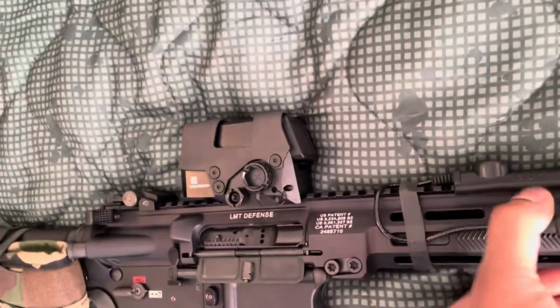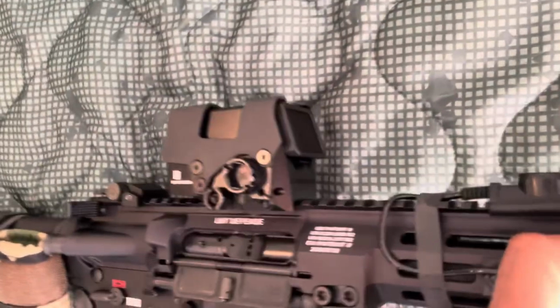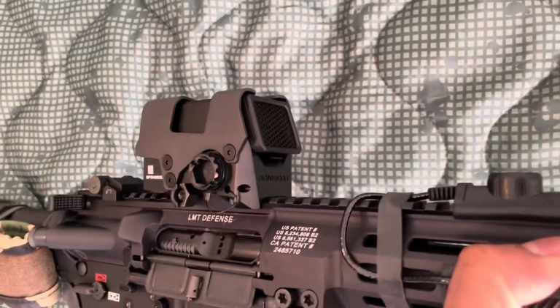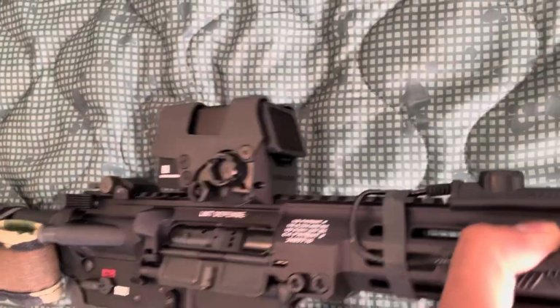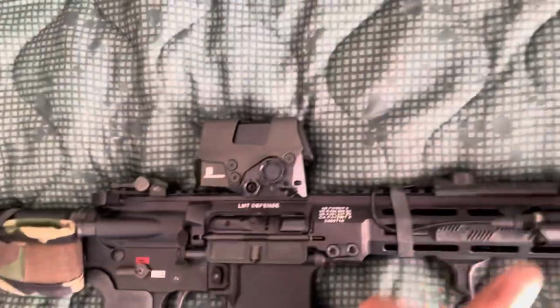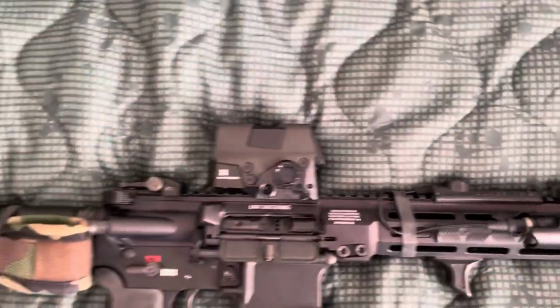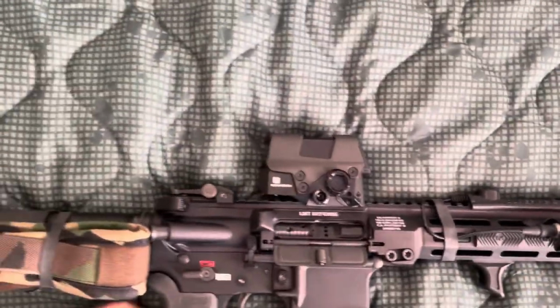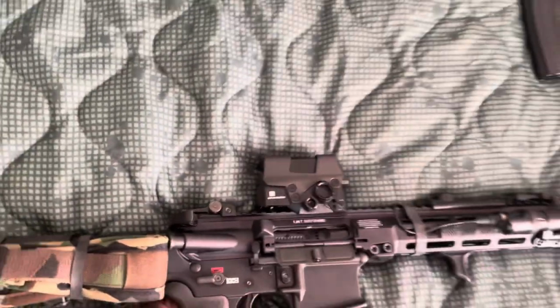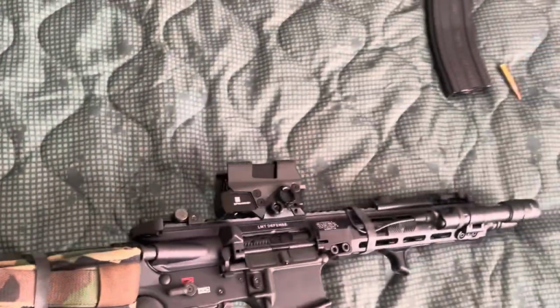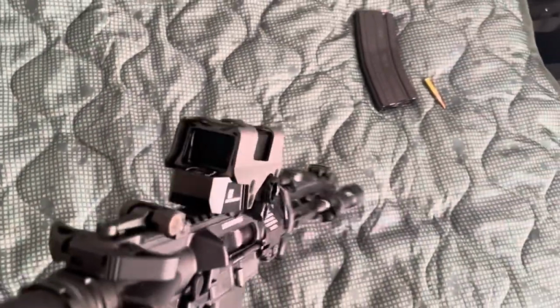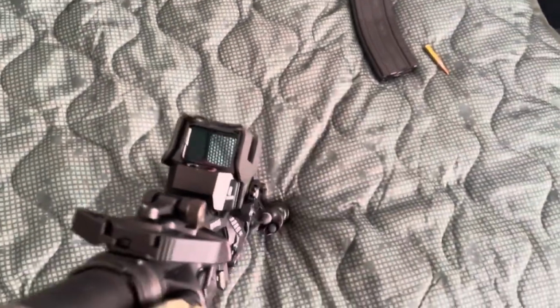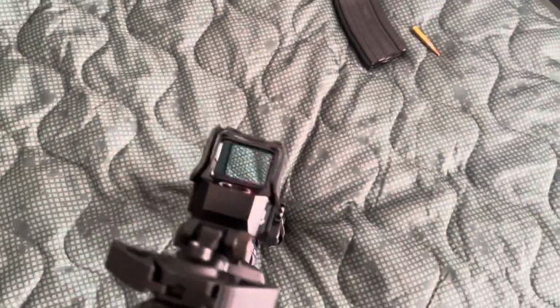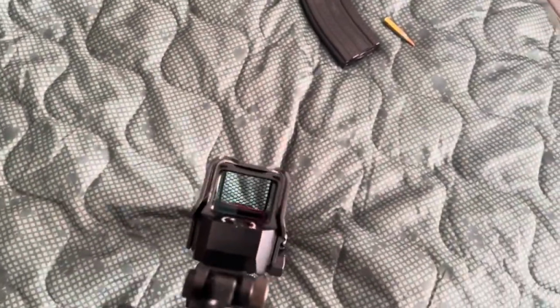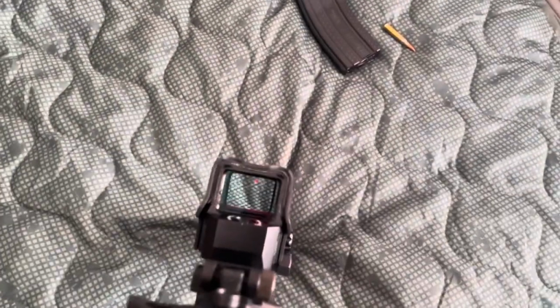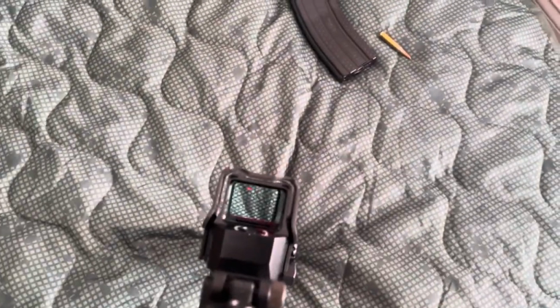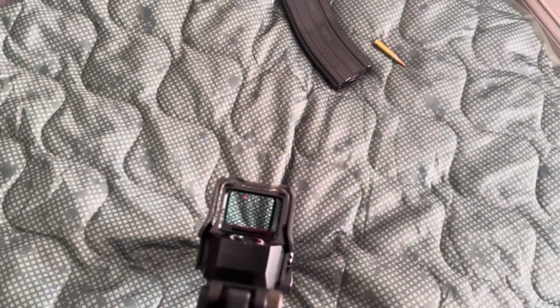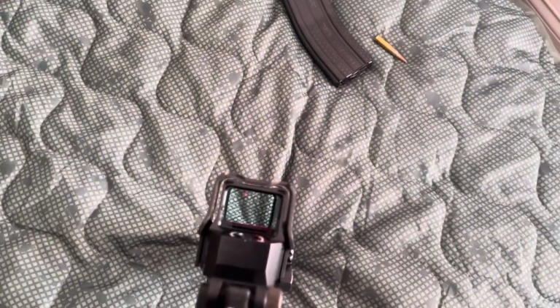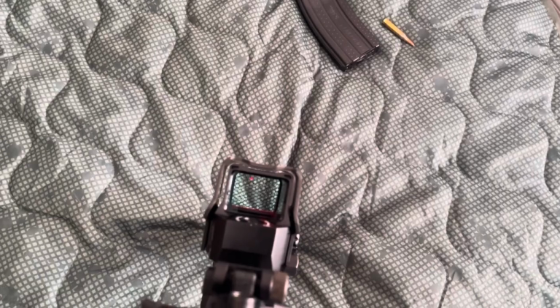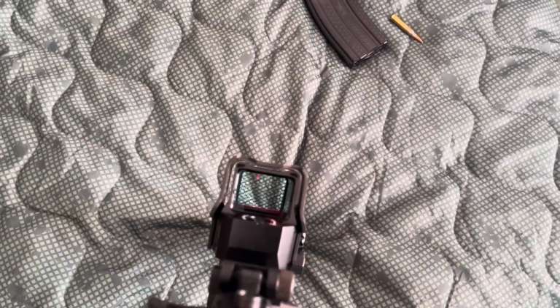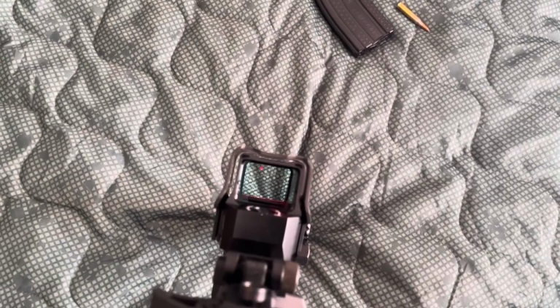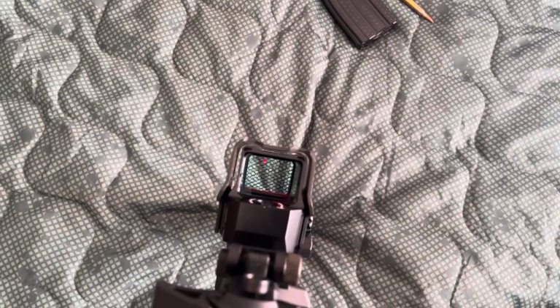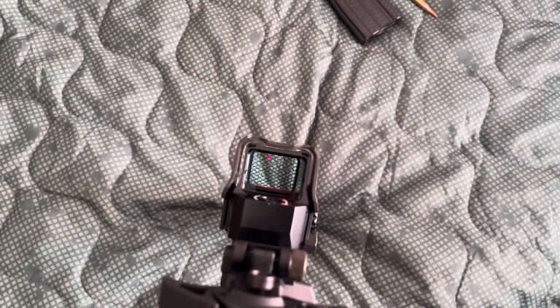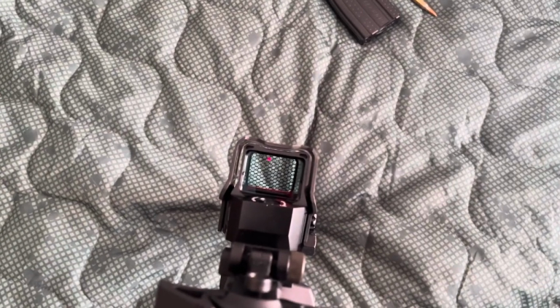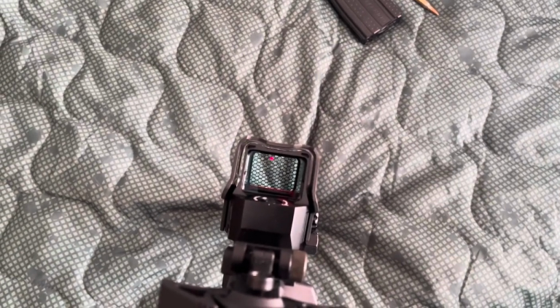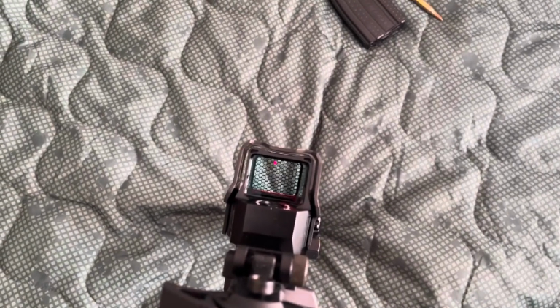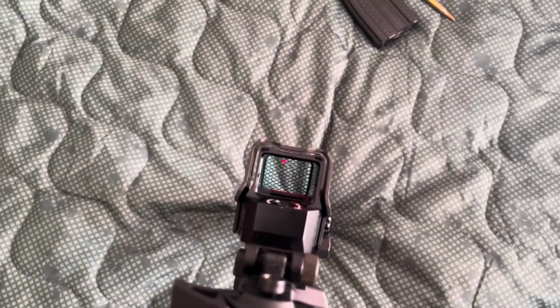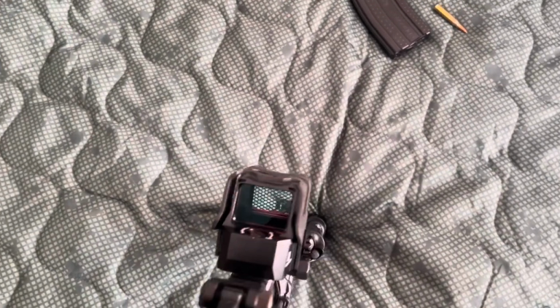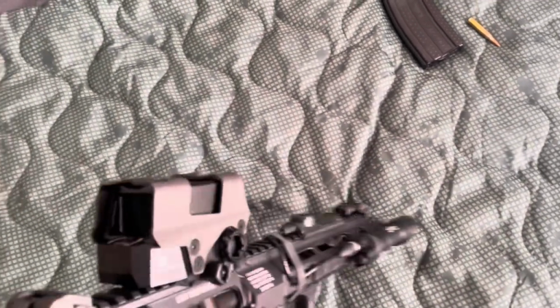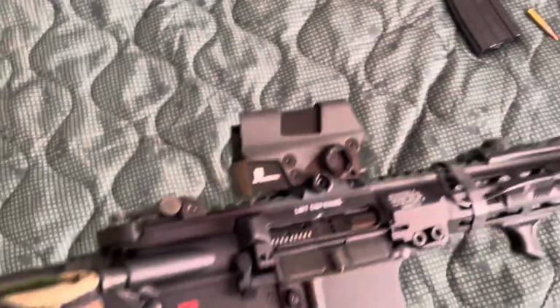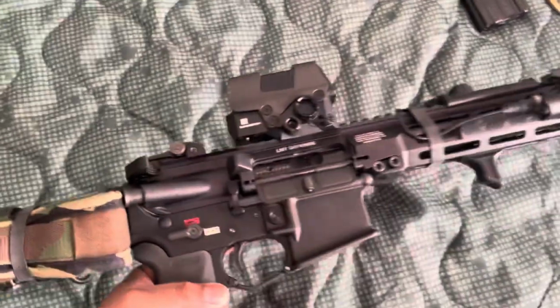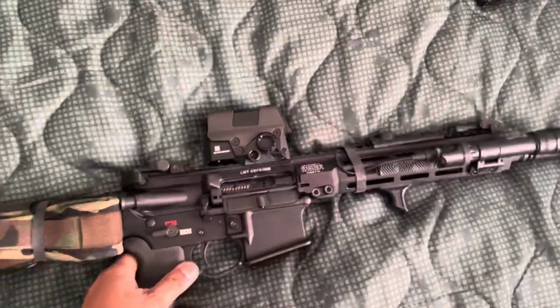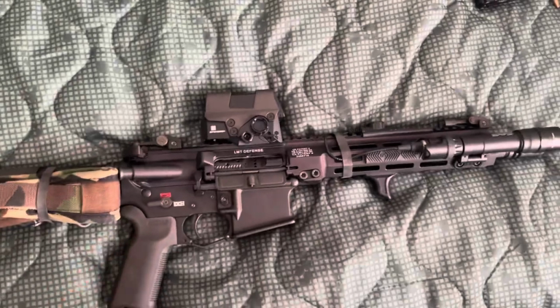I put a flash hider on there — it looks cooler. And I think the optic has like a hundred thousand hour battery life.